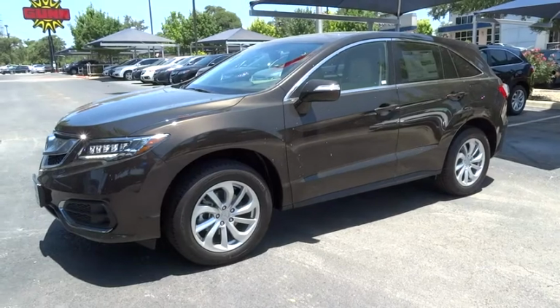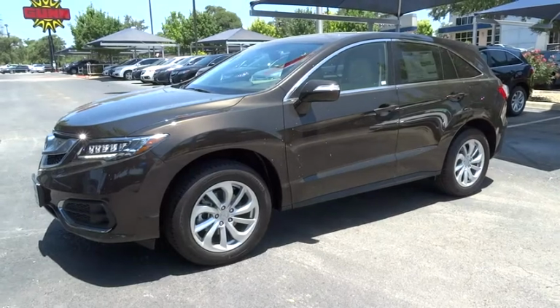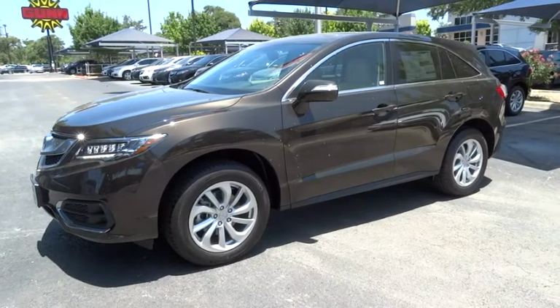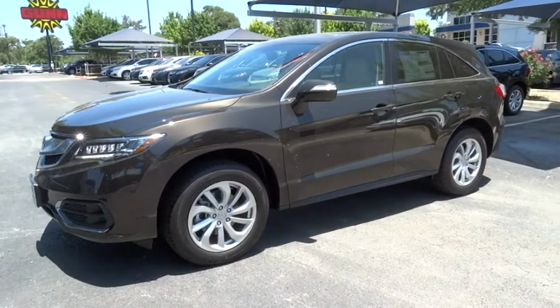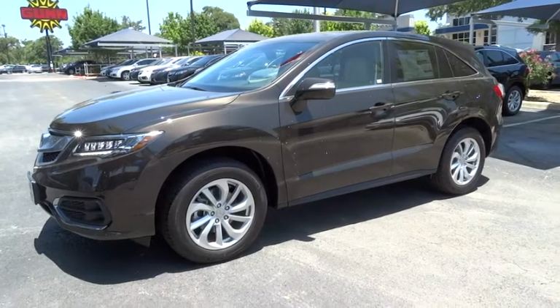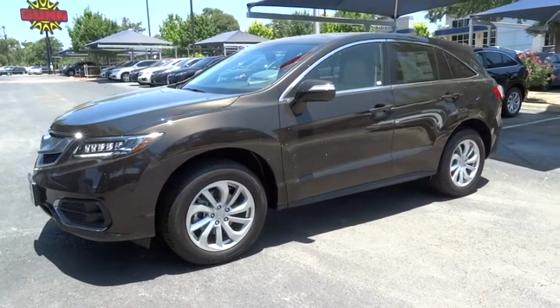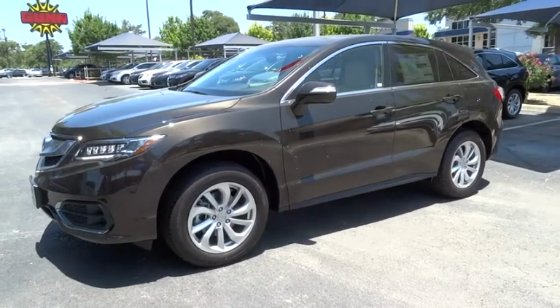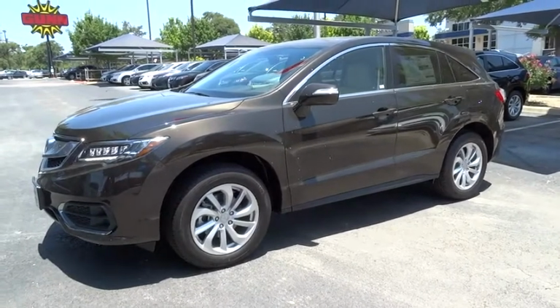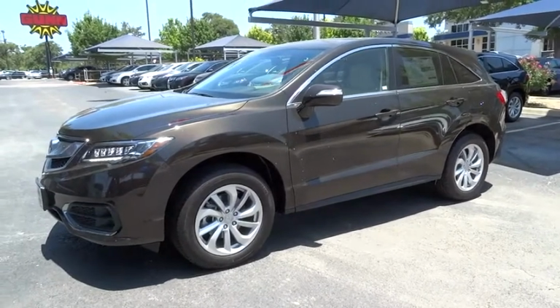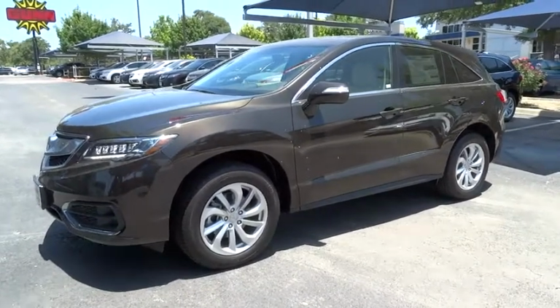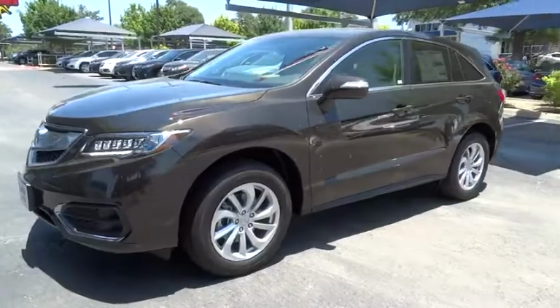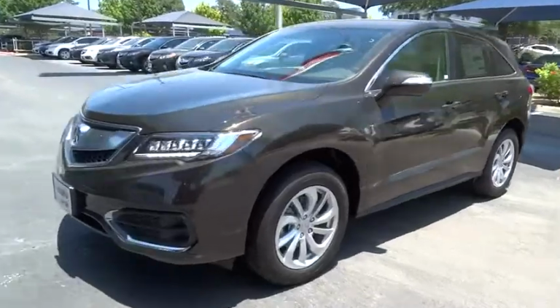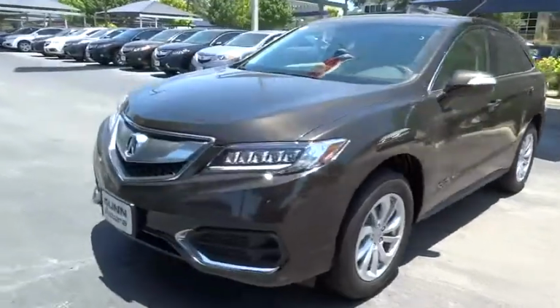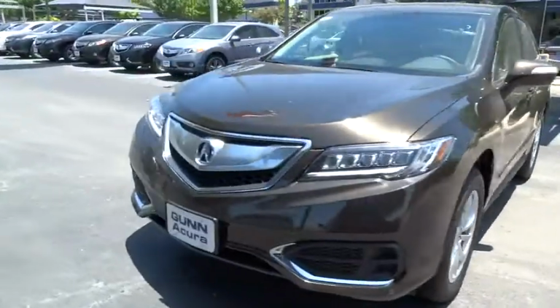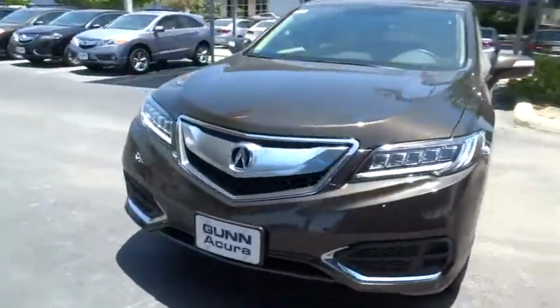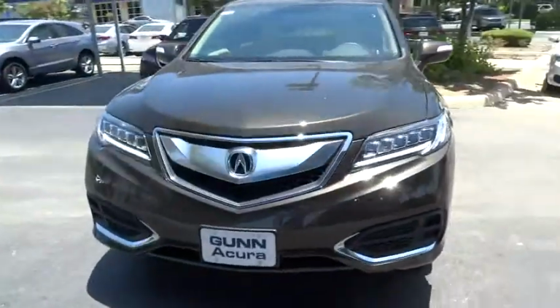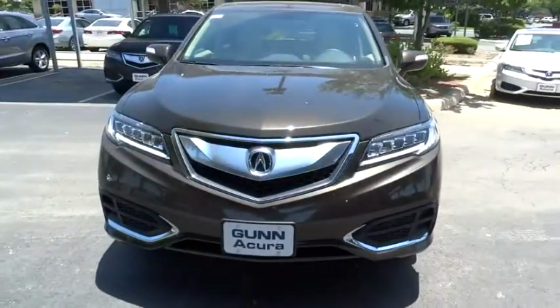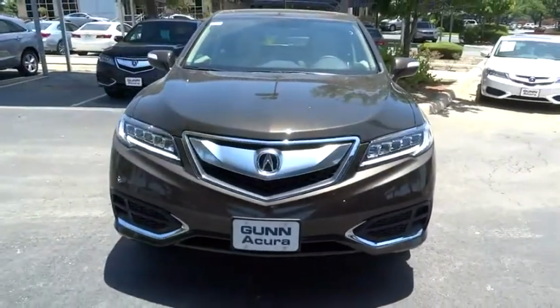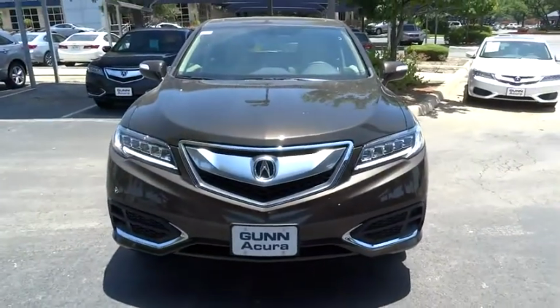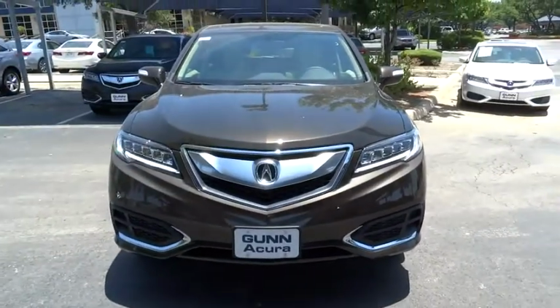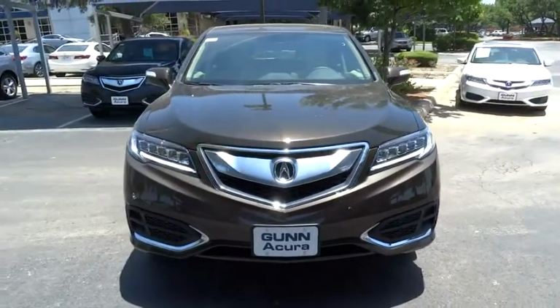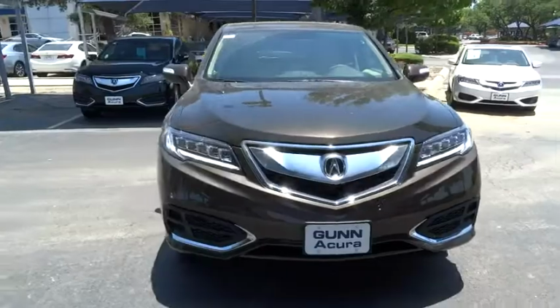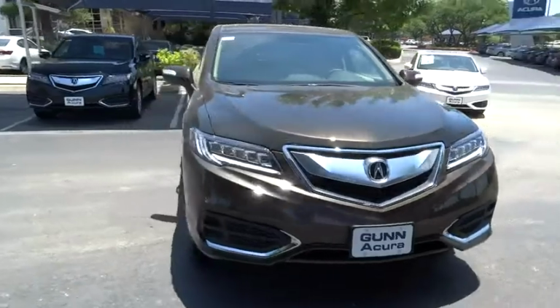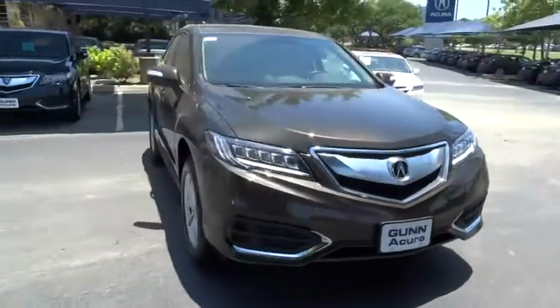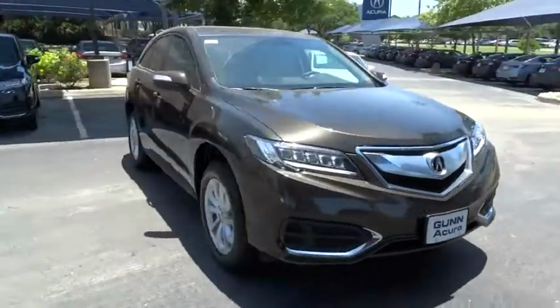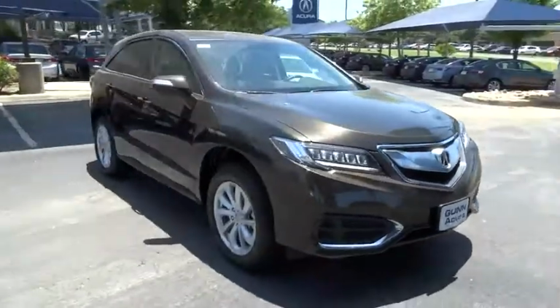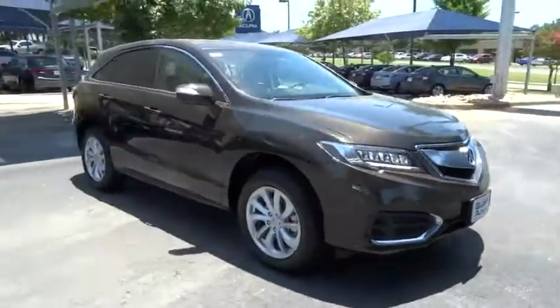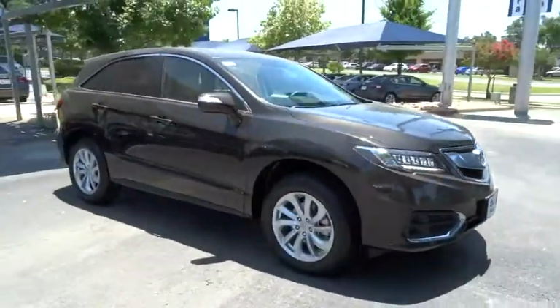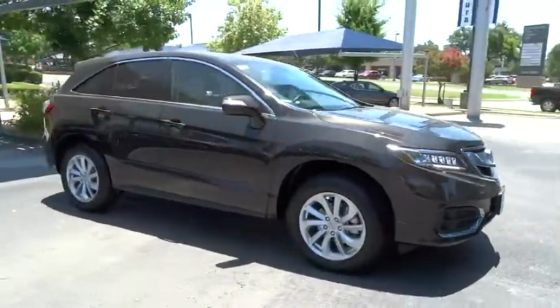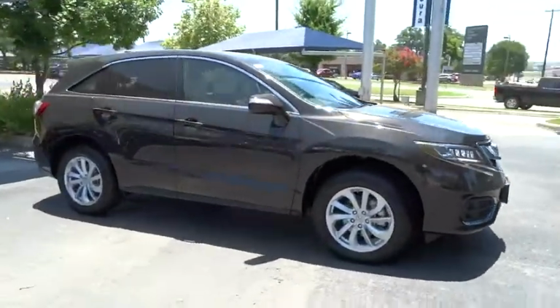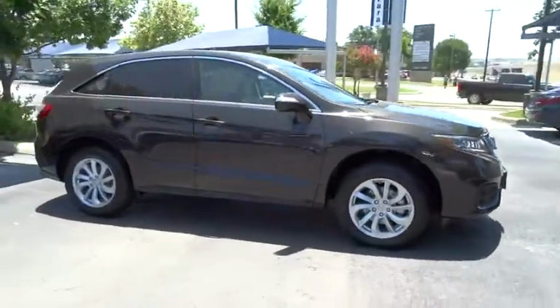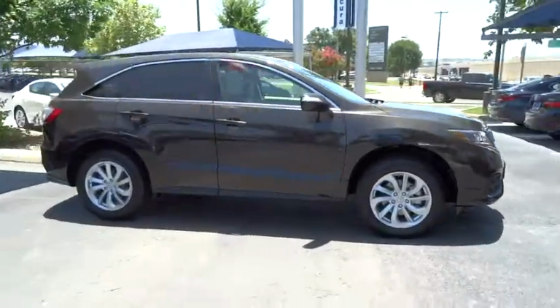2016 RDX. Viewed as Acura's answer to BMW's sporty X3, the RDX offers a stylish interior, plenty of sport, and a nice amount of utility. Here are some of this vehicle's great options.